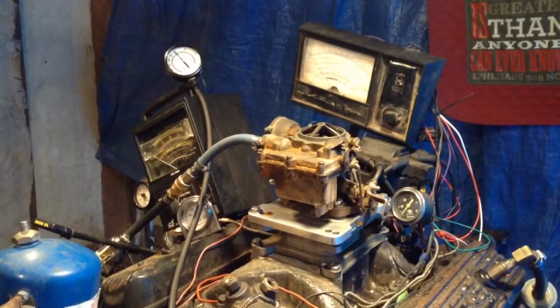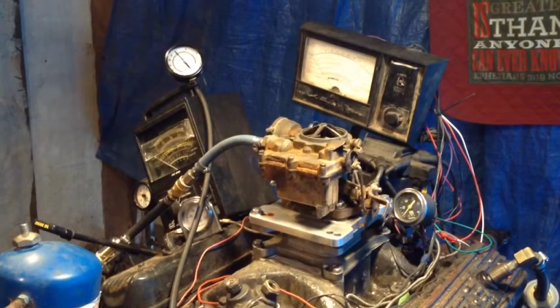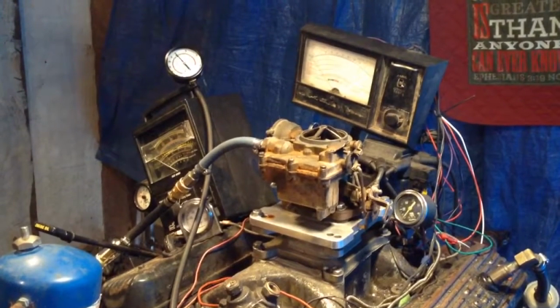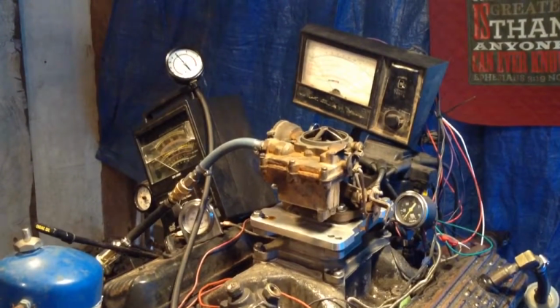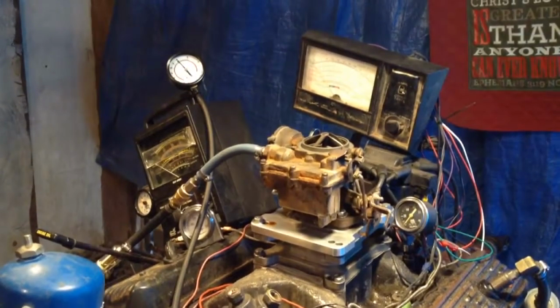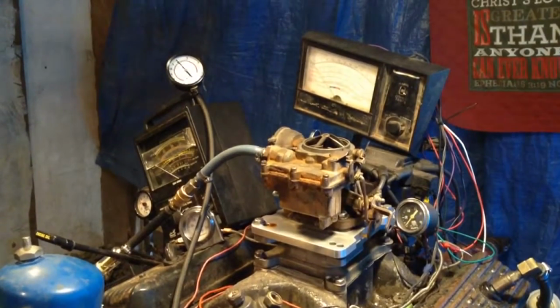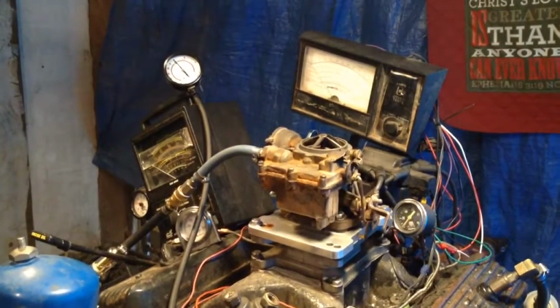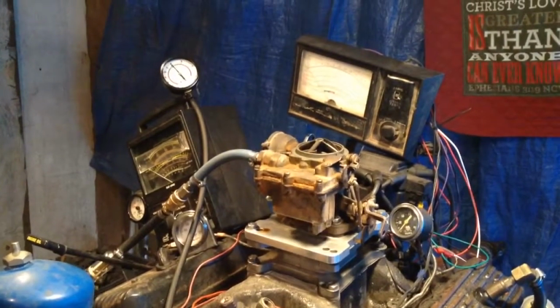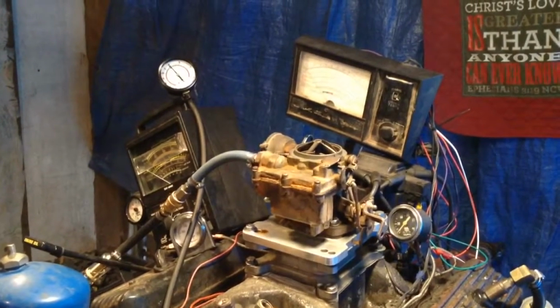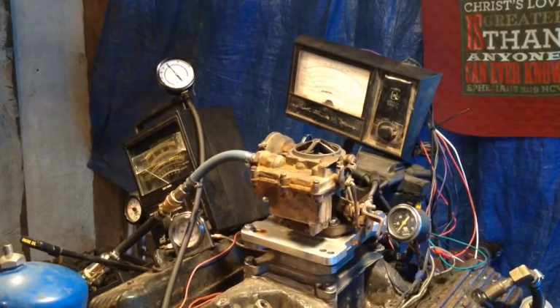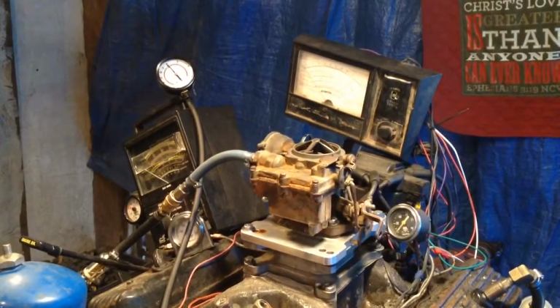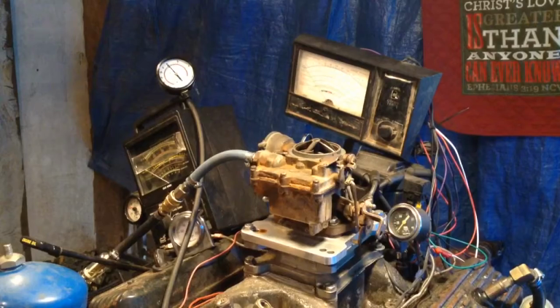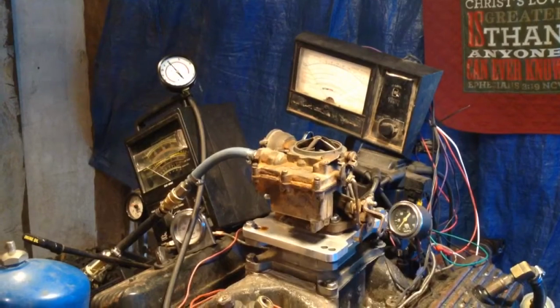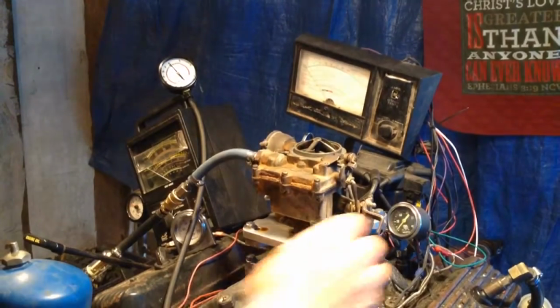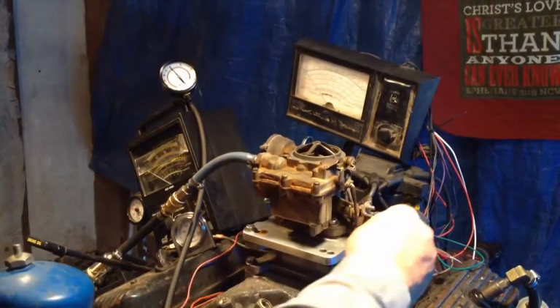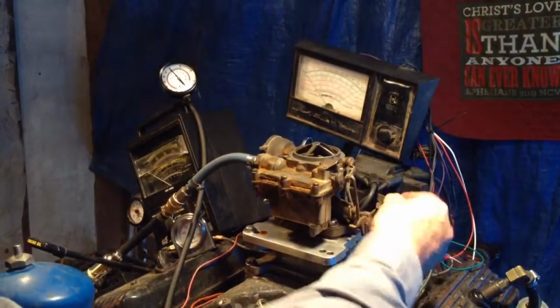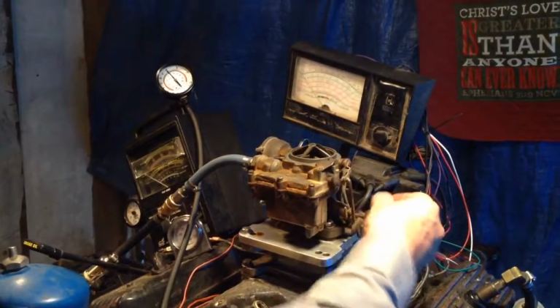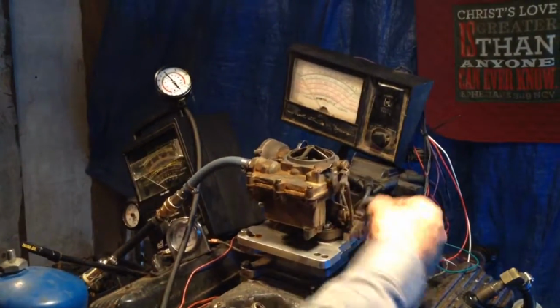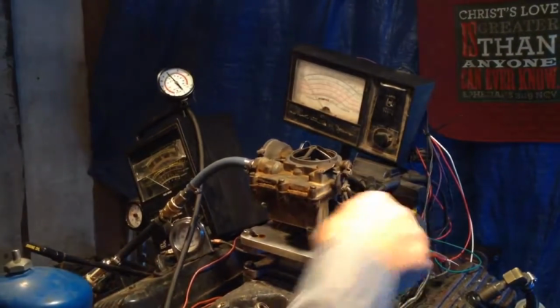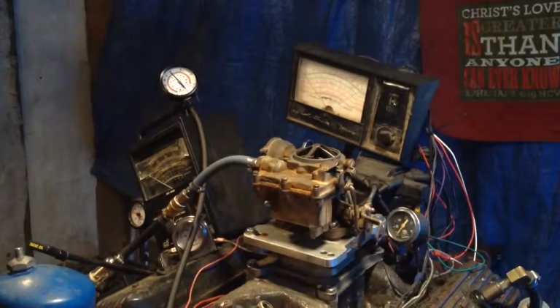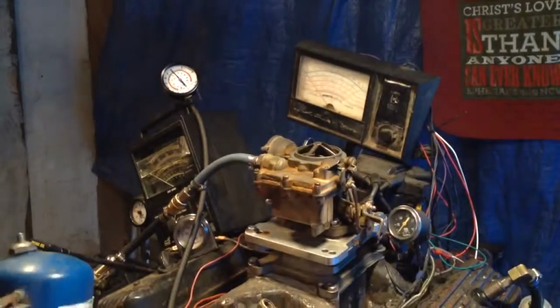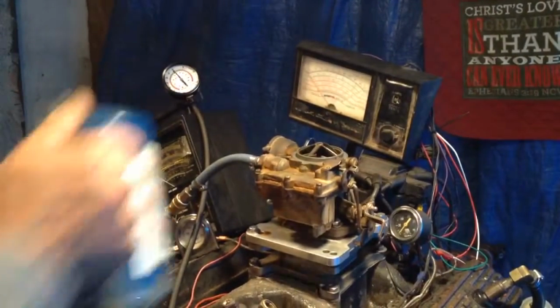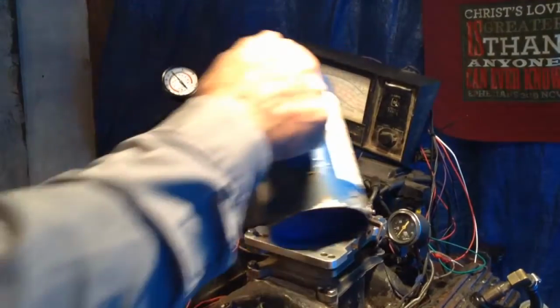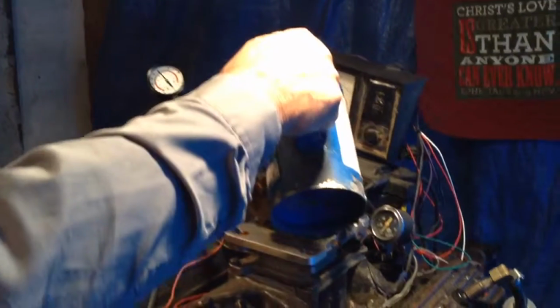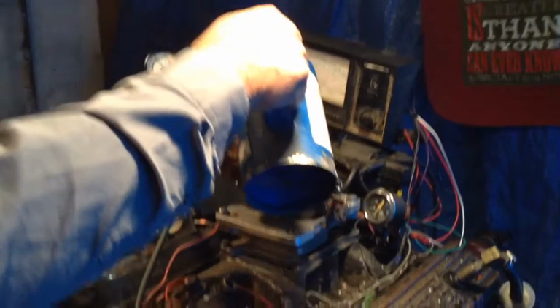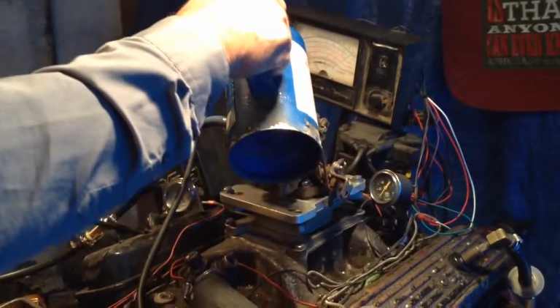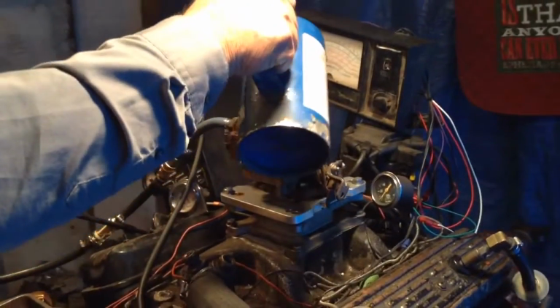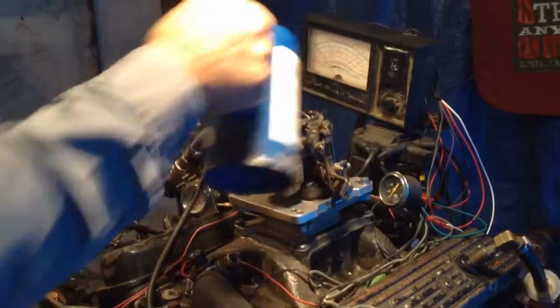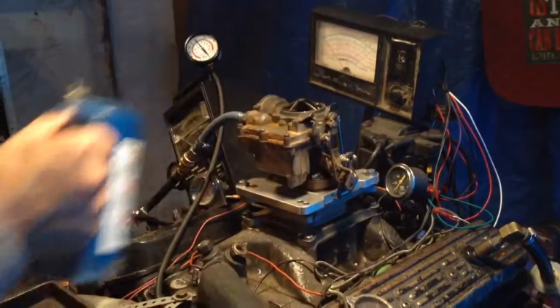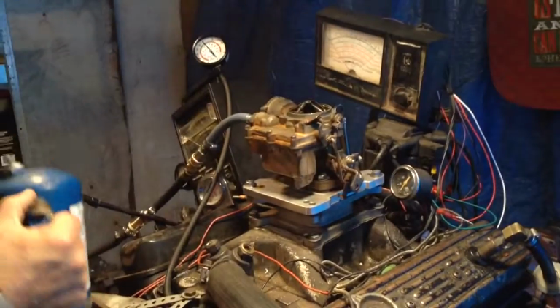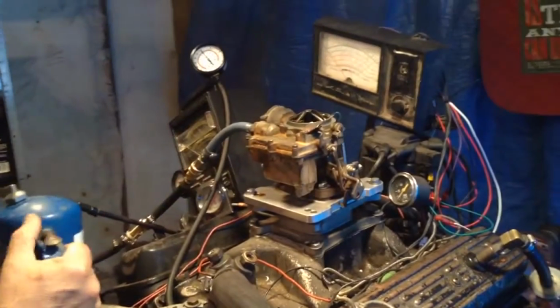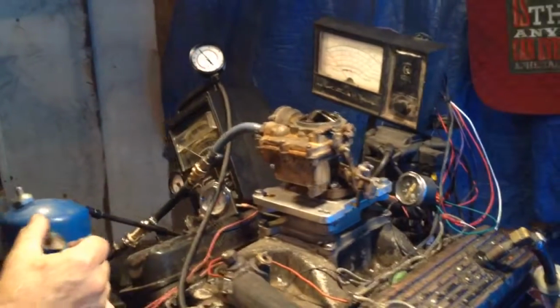Reed, welcome to Carburetors and More. We're going to attempt to start your carburetor. First of all, it's not getting any gas — it's dry as a bone in there. So we're going to have to put some gas in there like that.